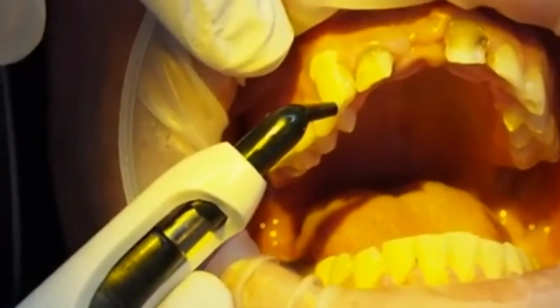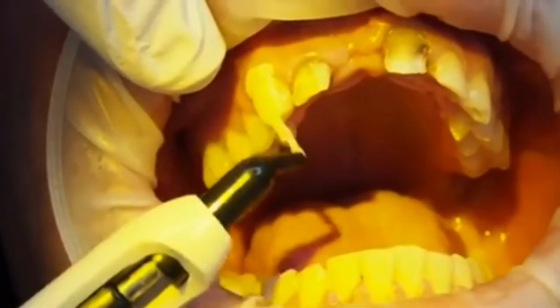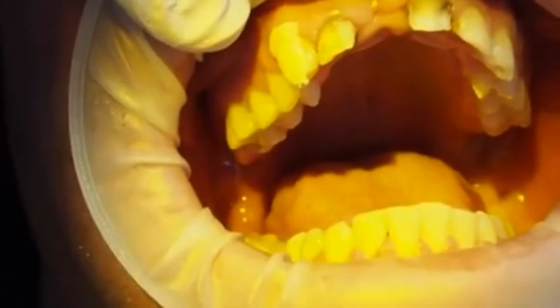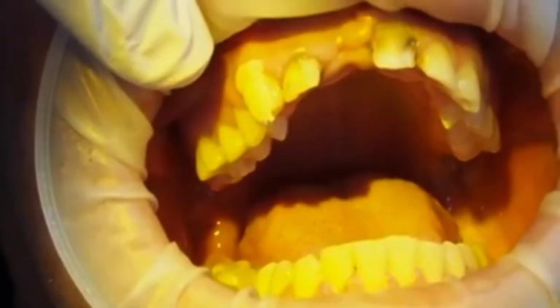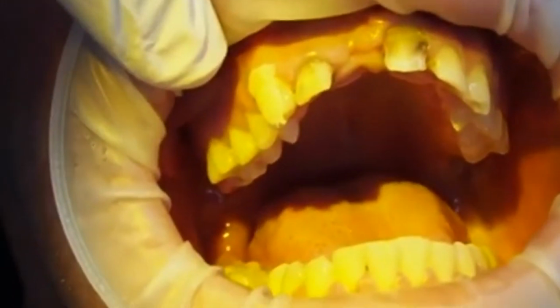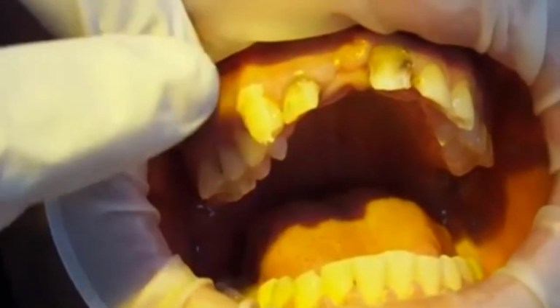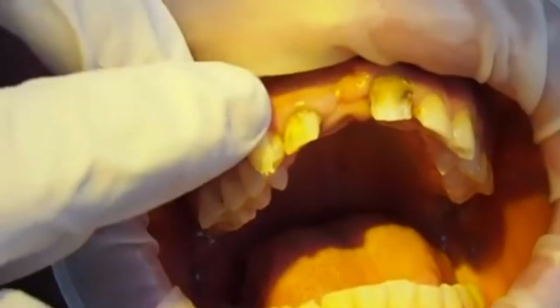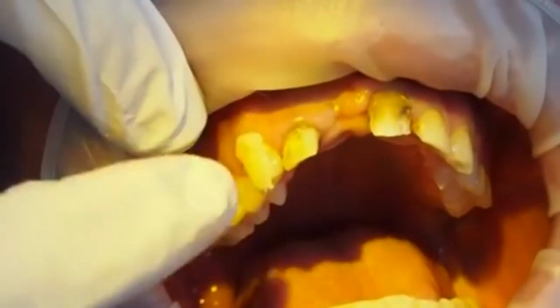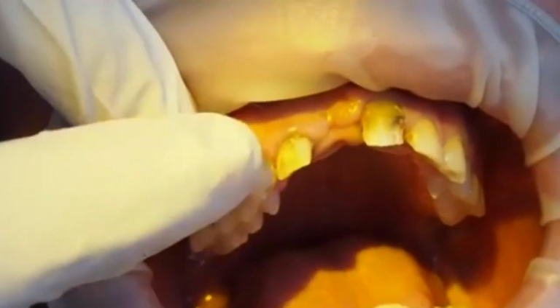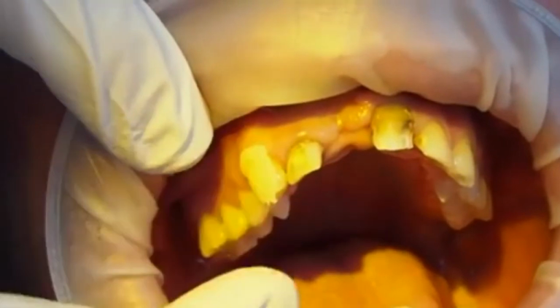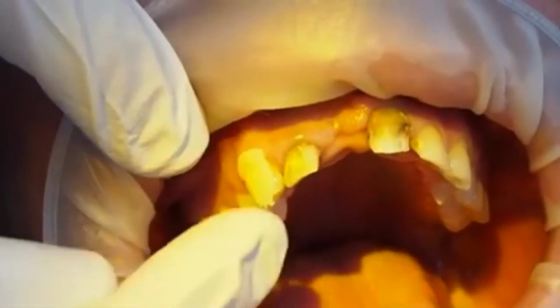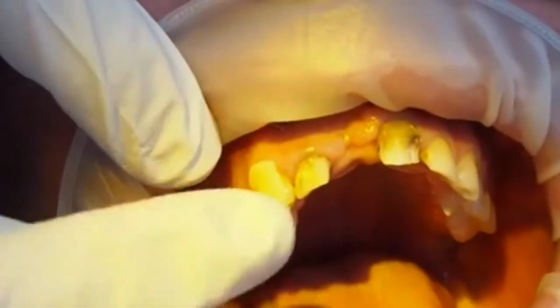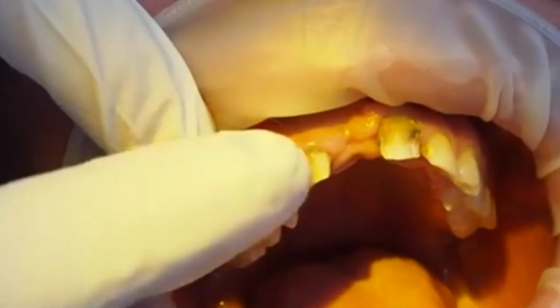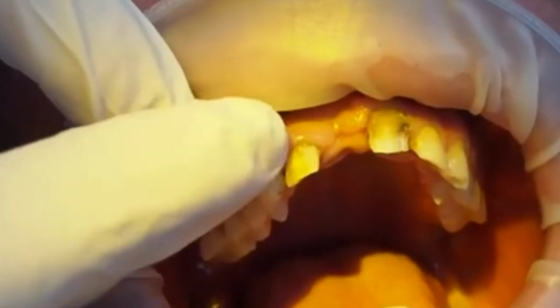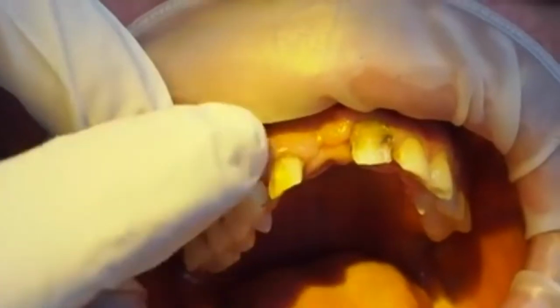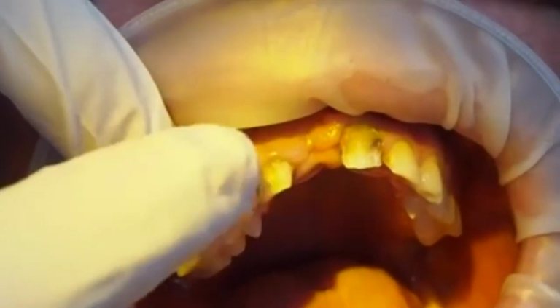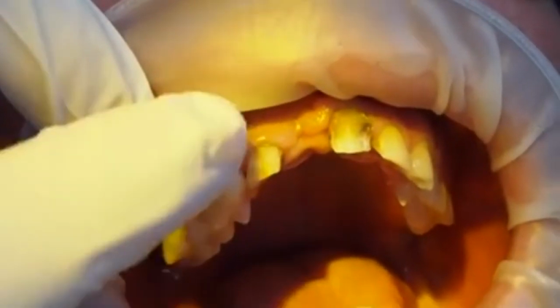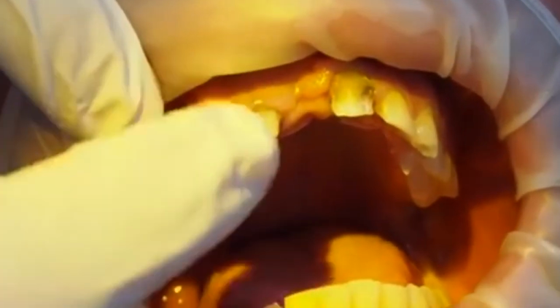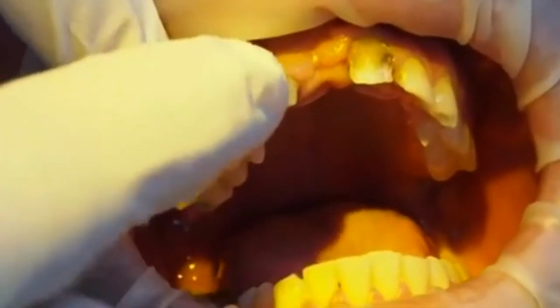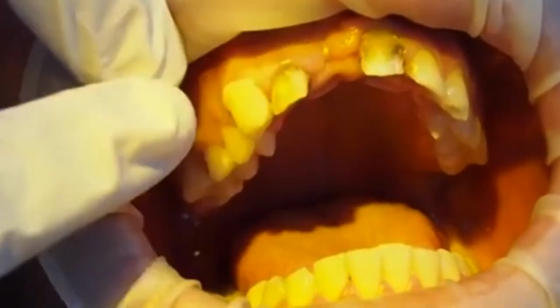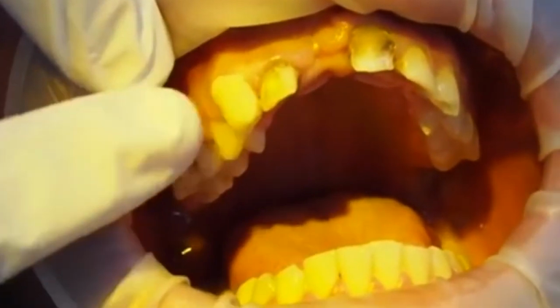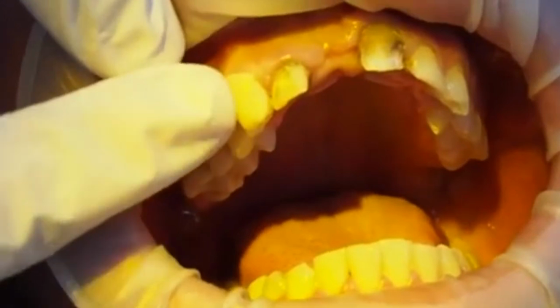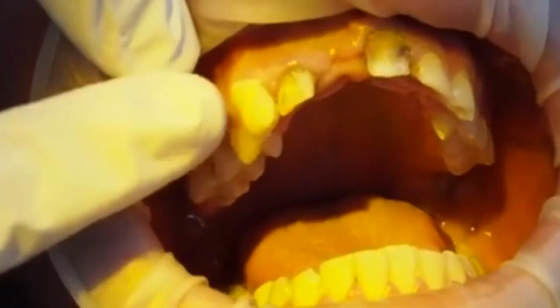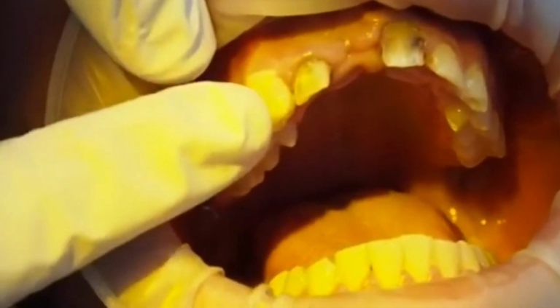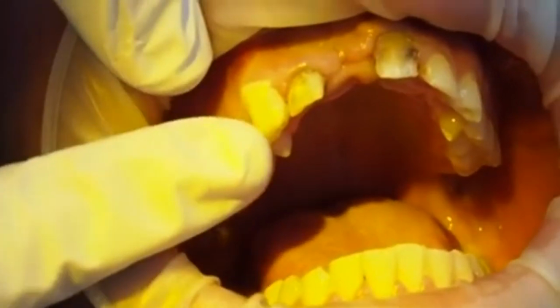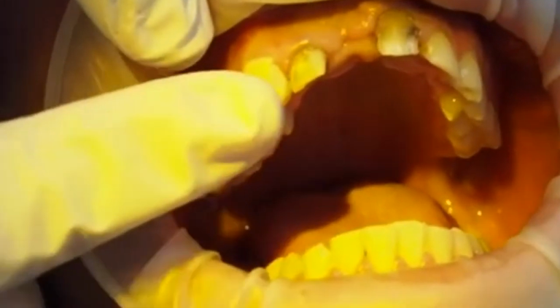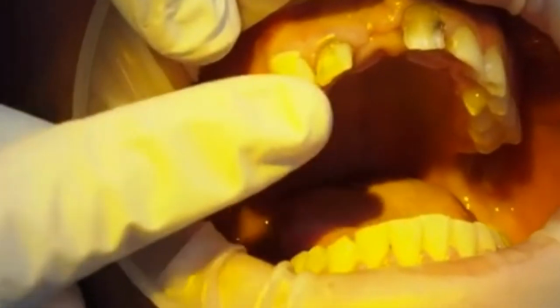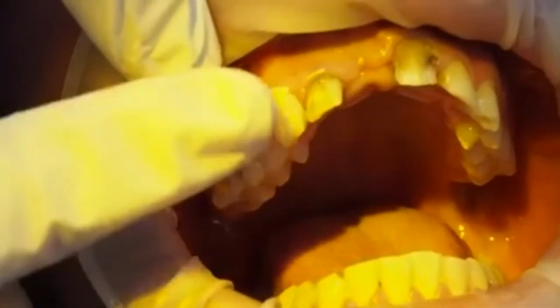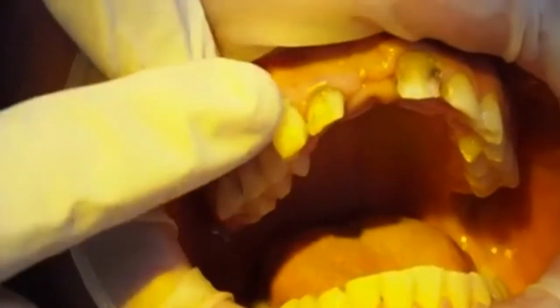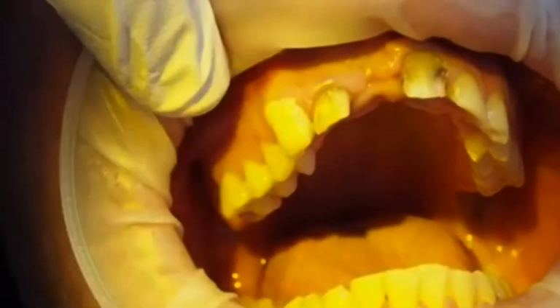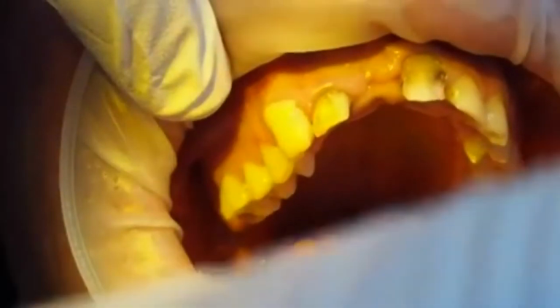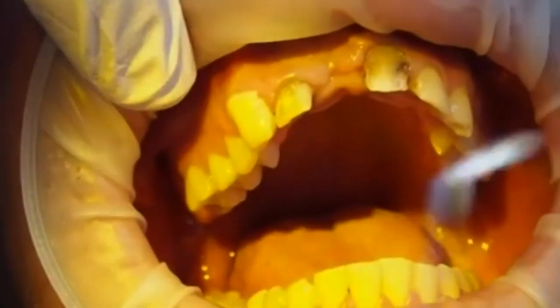The thing to remember with a mock-up is that the general rules of composite resin don't apply. You don't care about contamination, you can touch it however you like, and you're not going to have it stick to anything so you can pull it off soon.